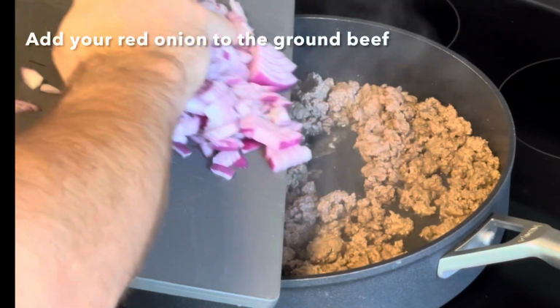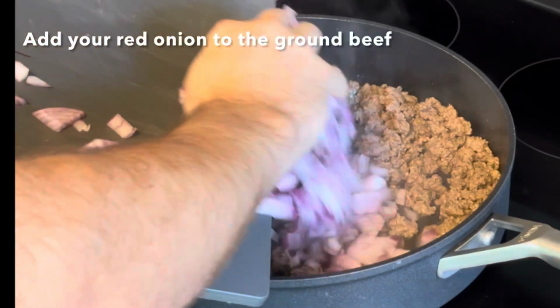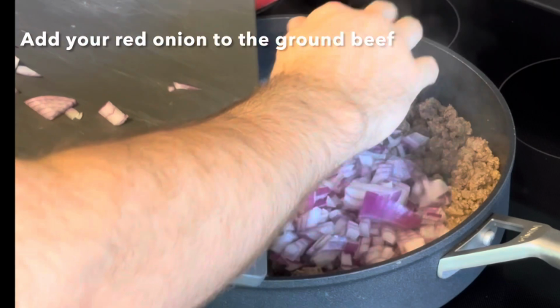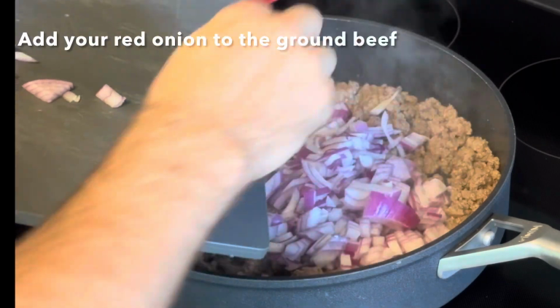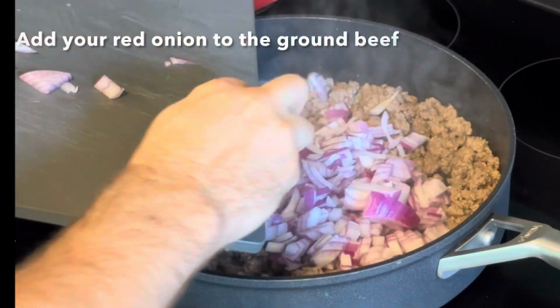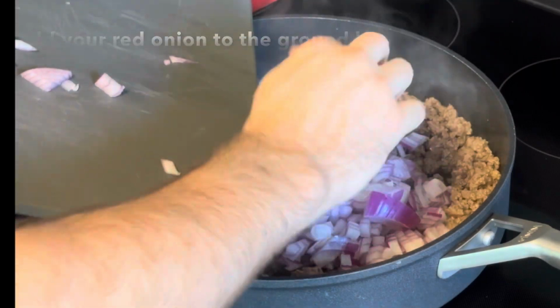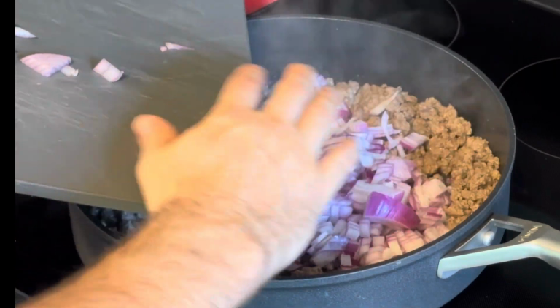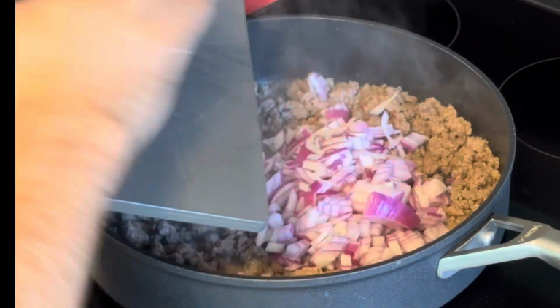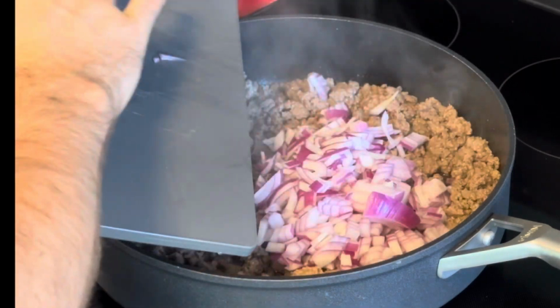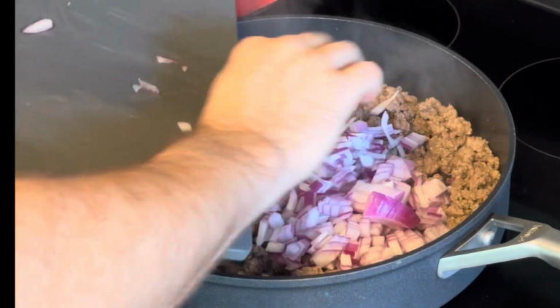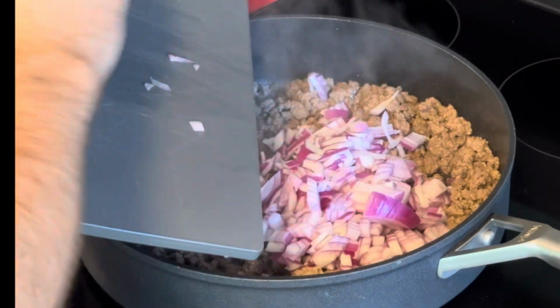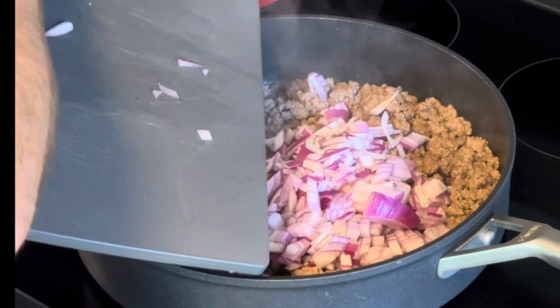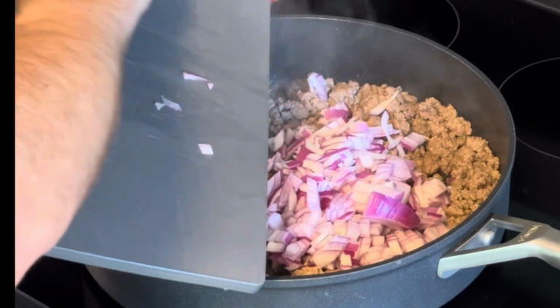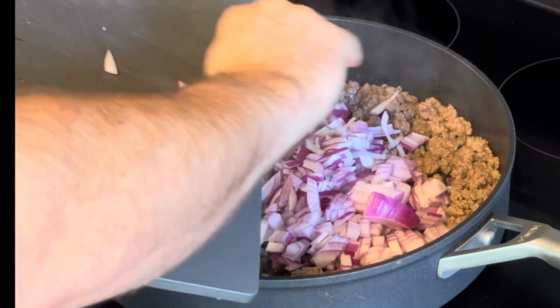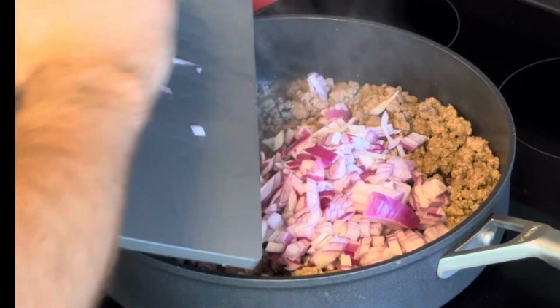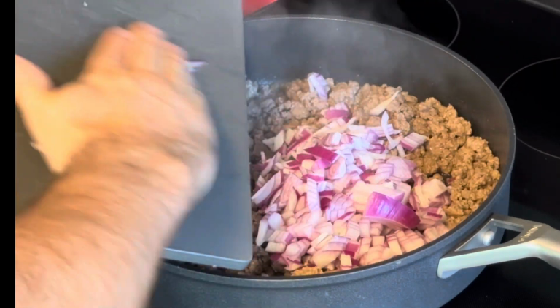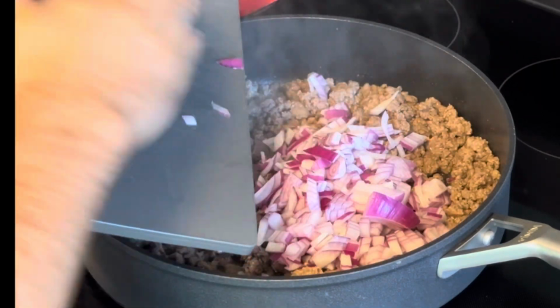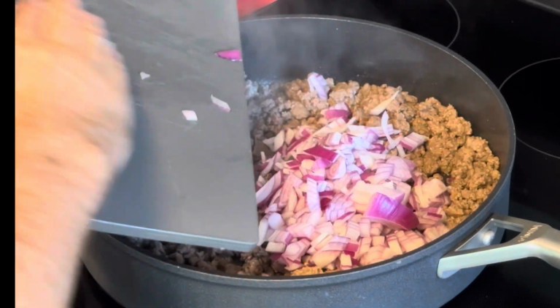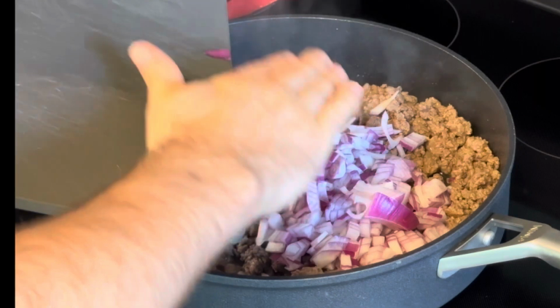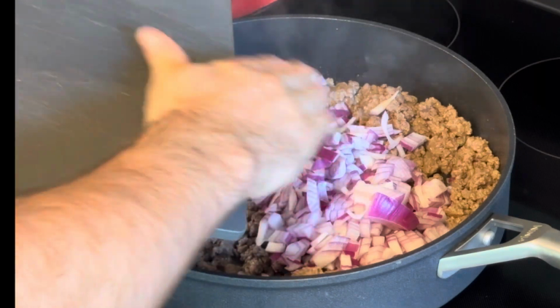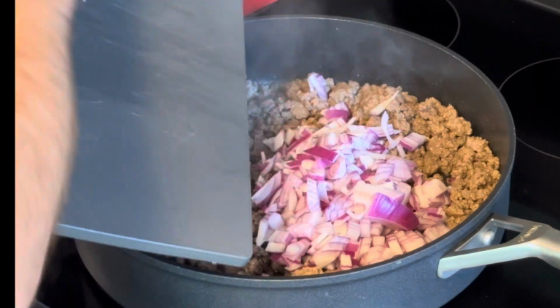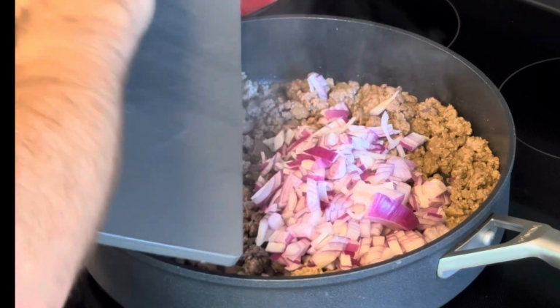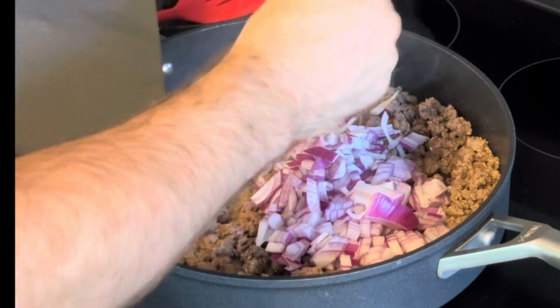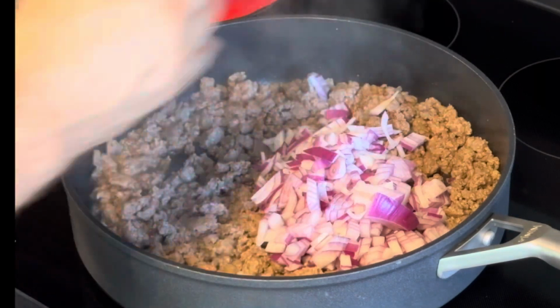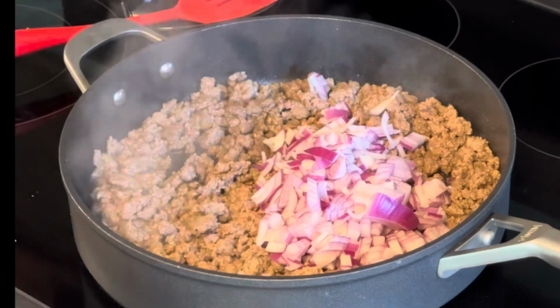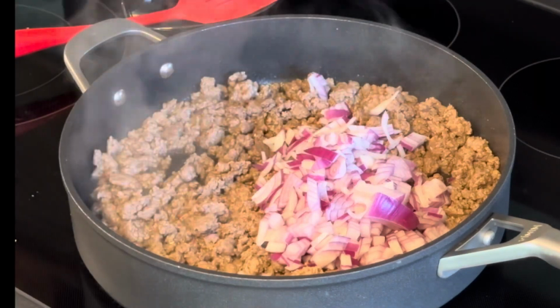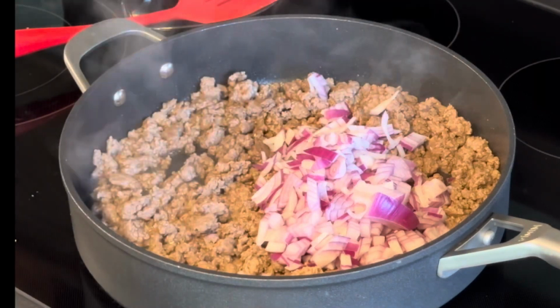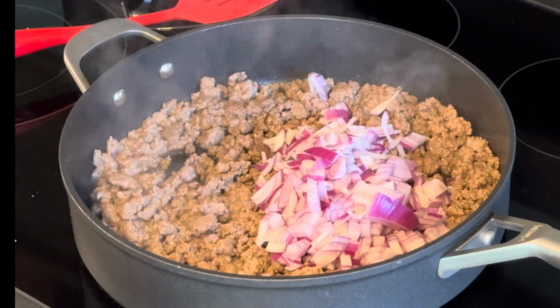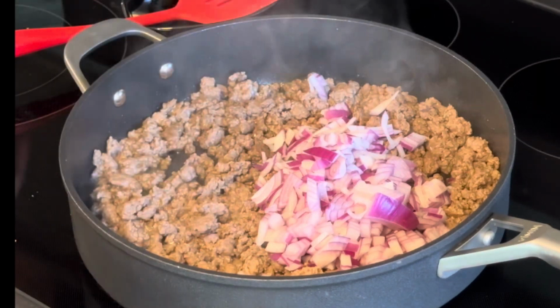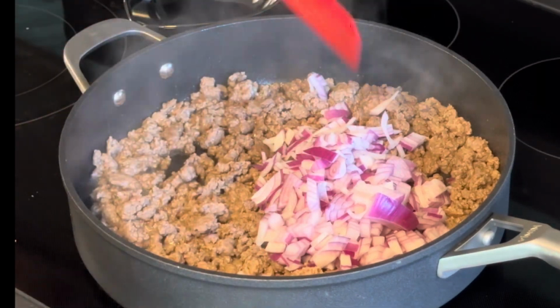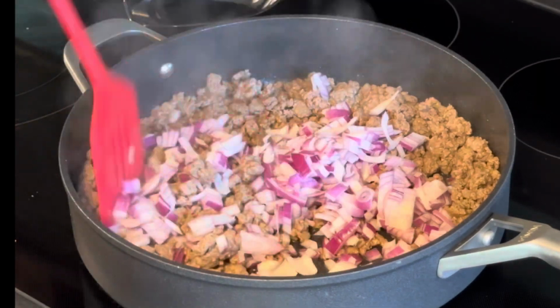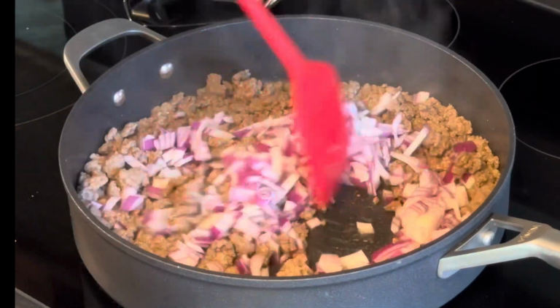Take your red onion and put it in with your ground beef. You're going to want to cook it about five minutes. Go ahead and stir it all up and get that smell going.